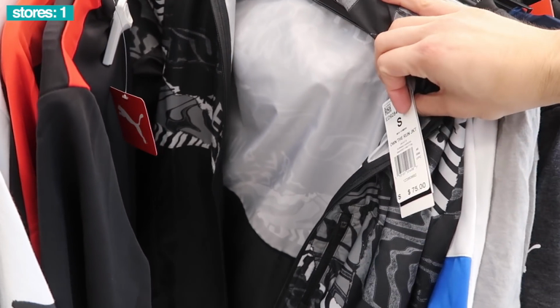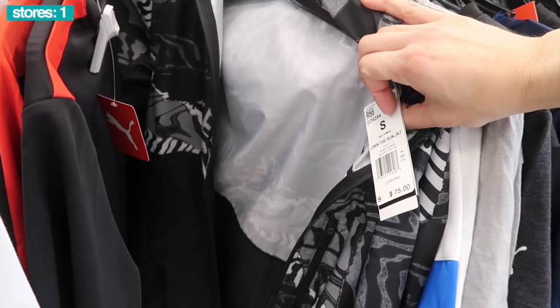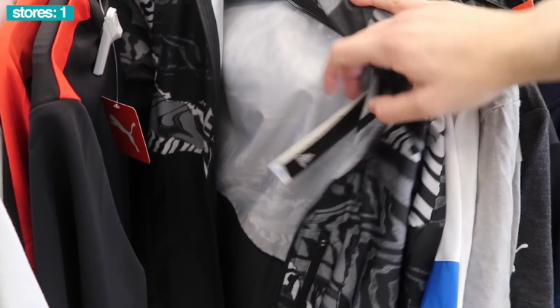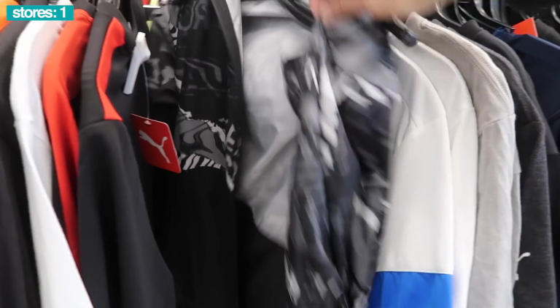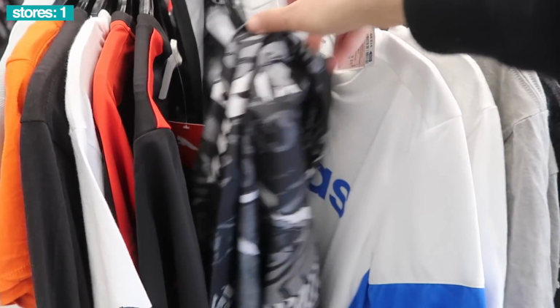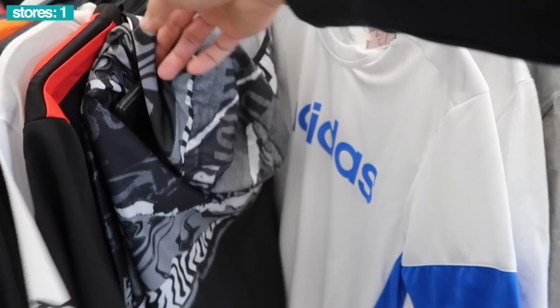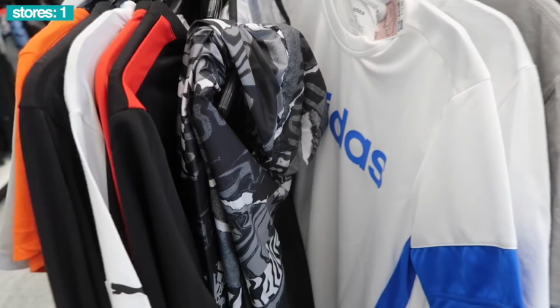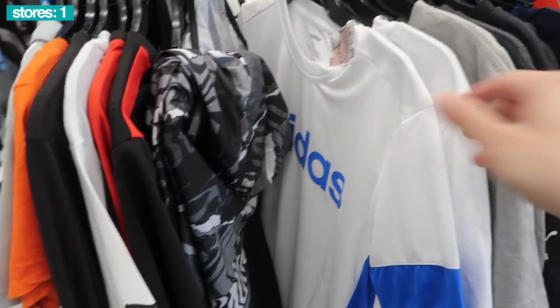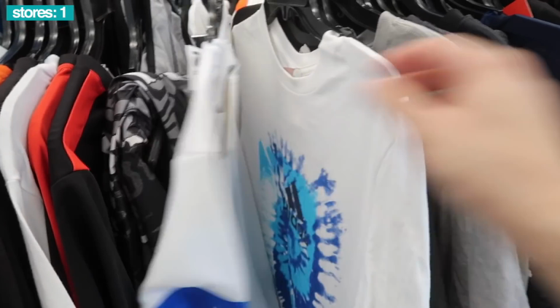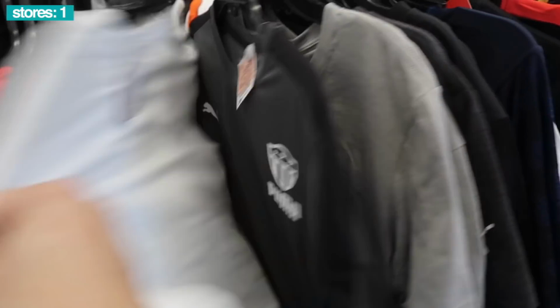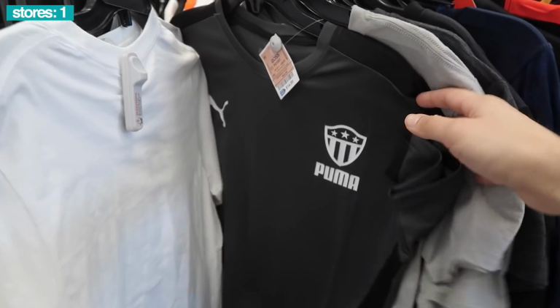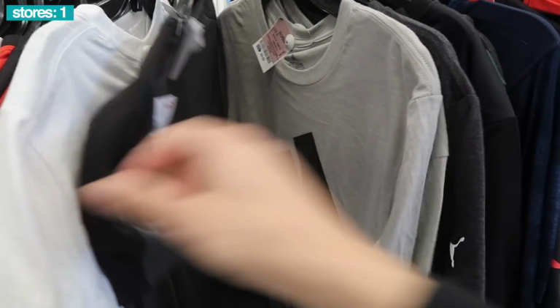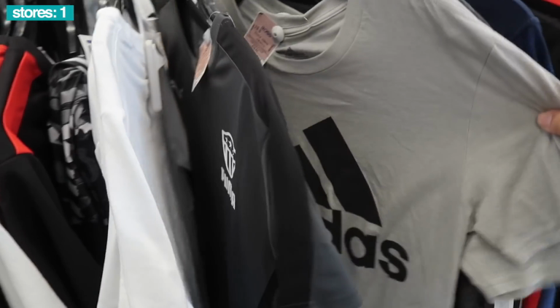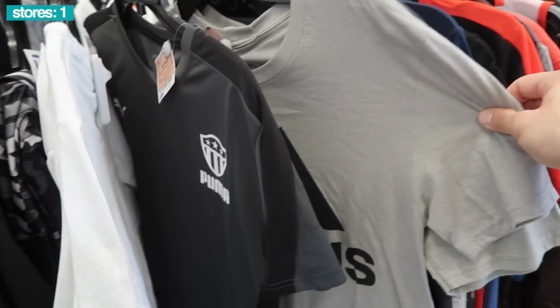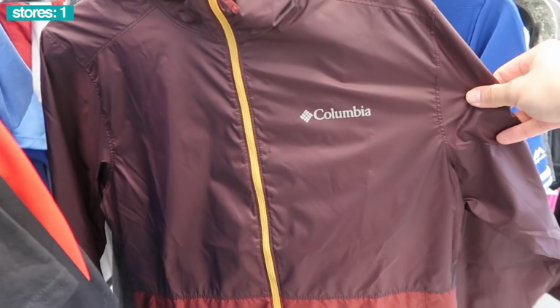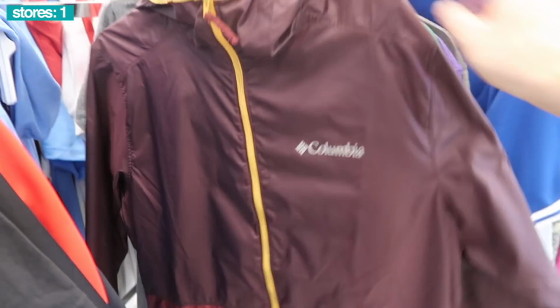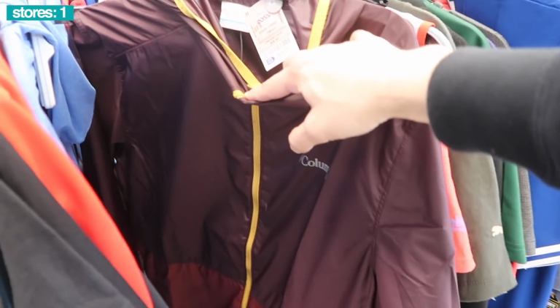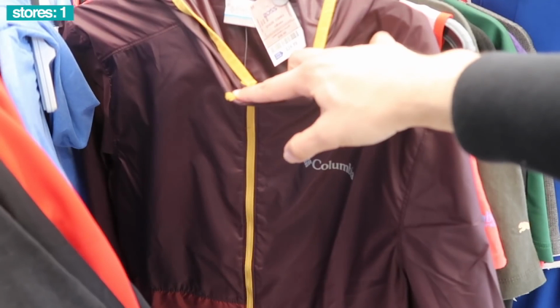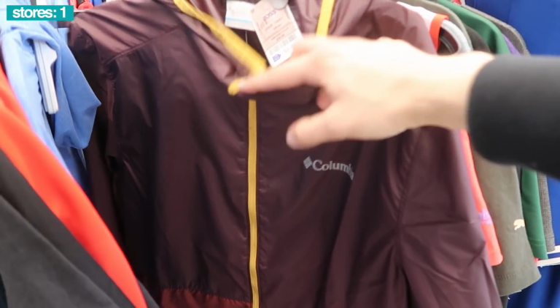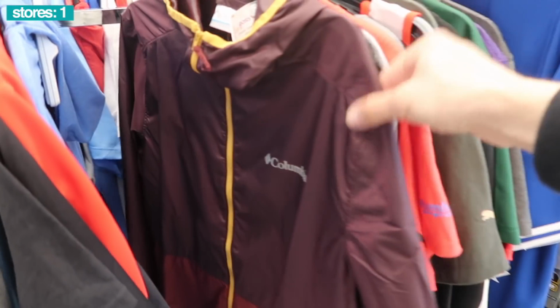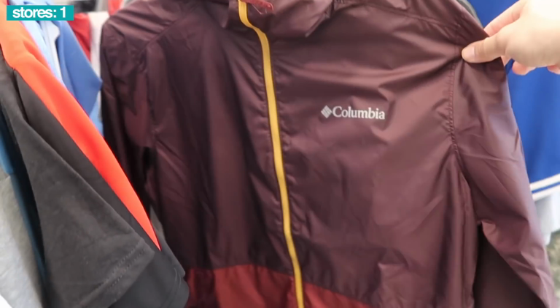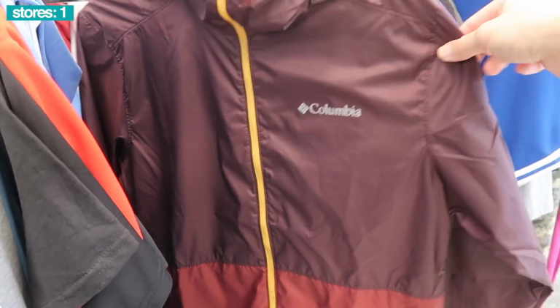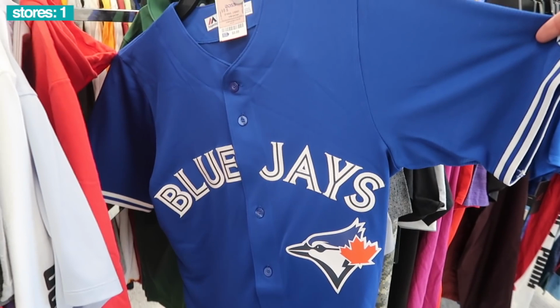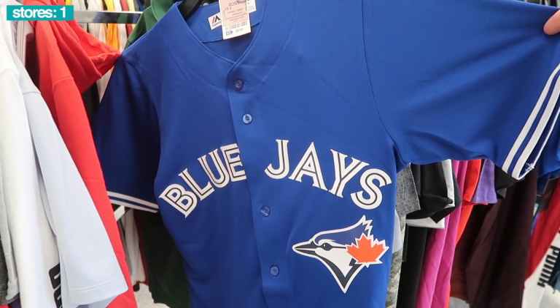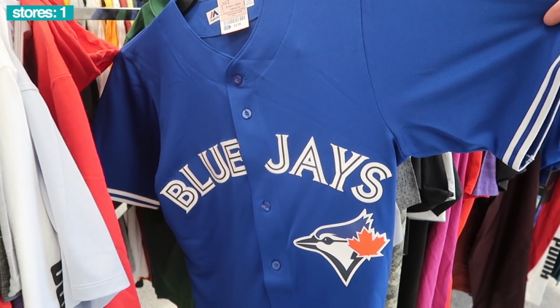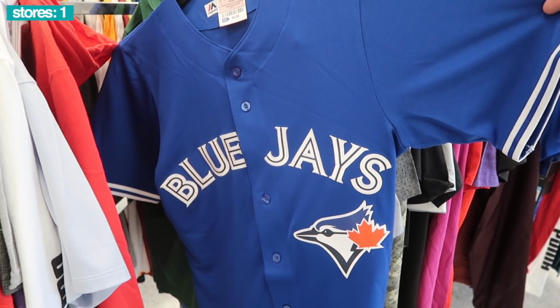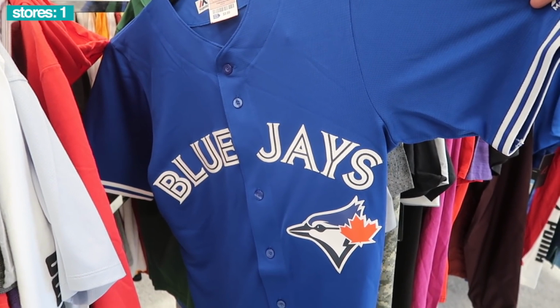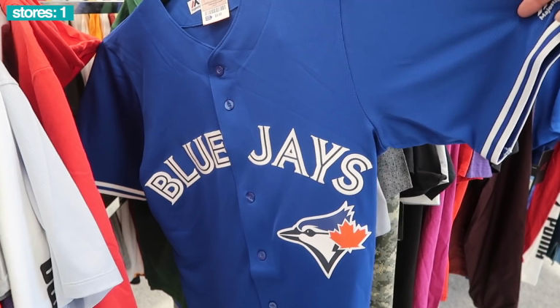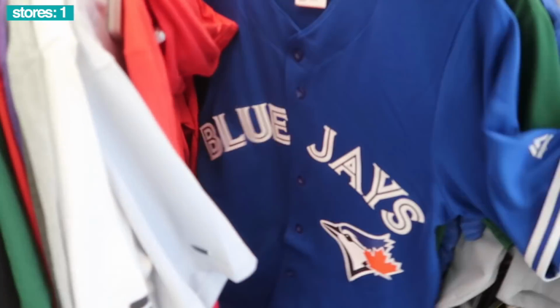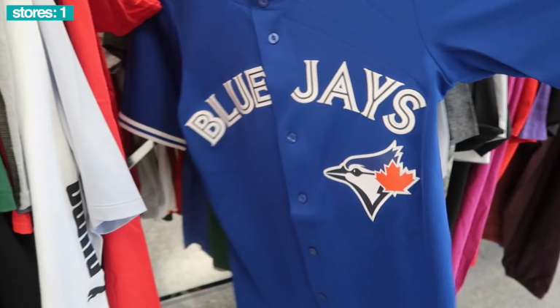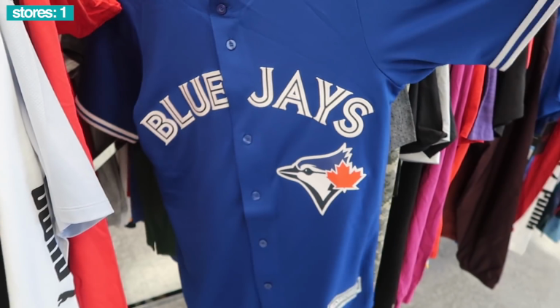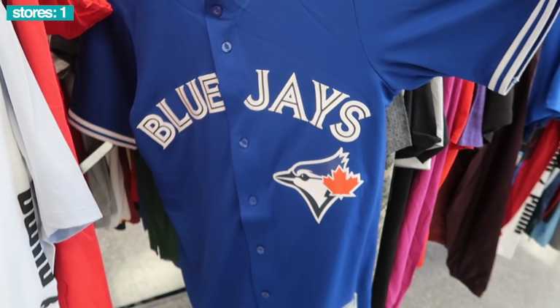It's an Adidas Own the Run jacket, $75 retail. A lot of Adidas and Puma tees. Columbia jacket, $25, size small. The Blue Jays jersey, $10, Majestic. $10 - not bad for the collection.